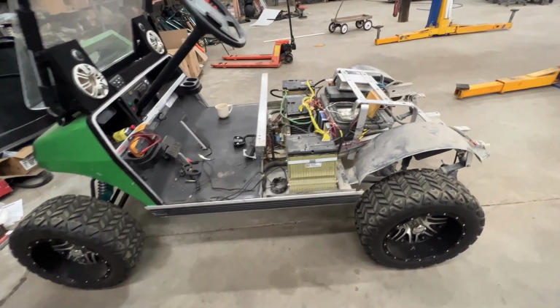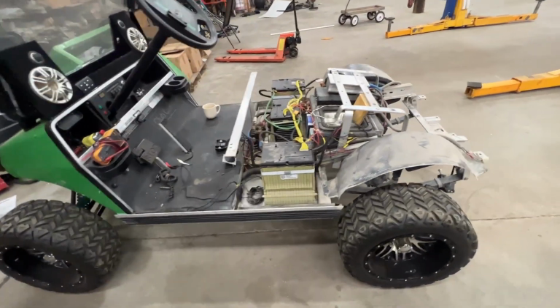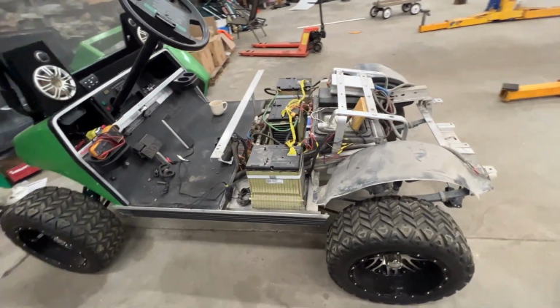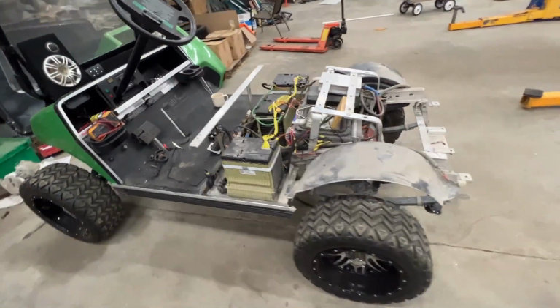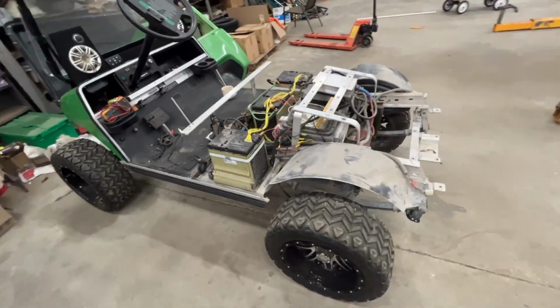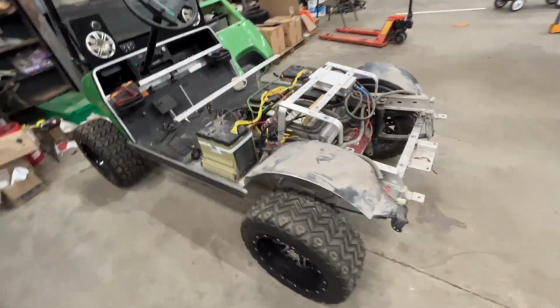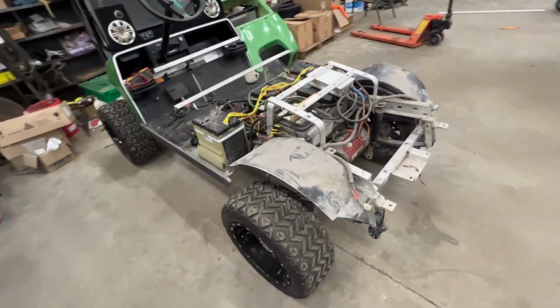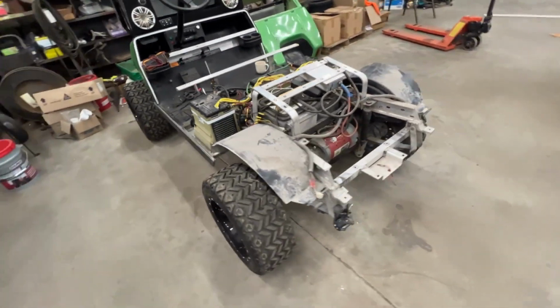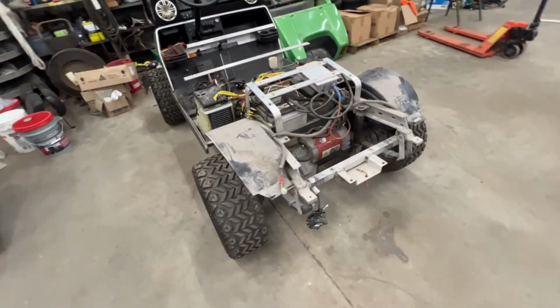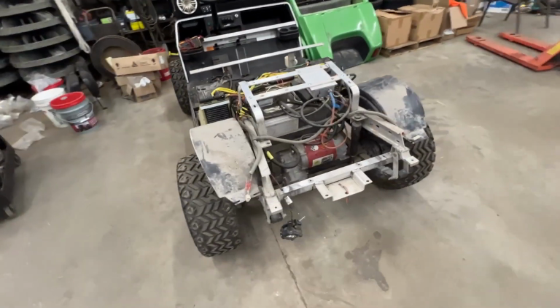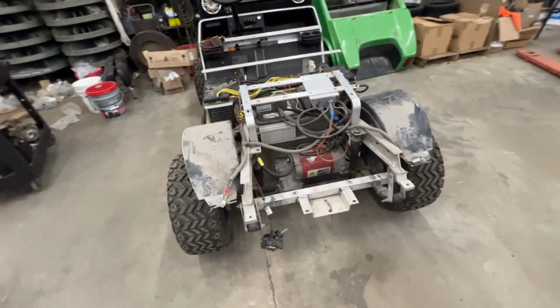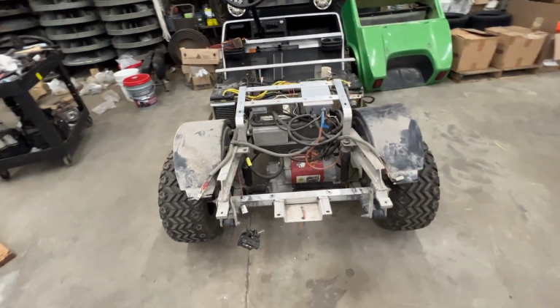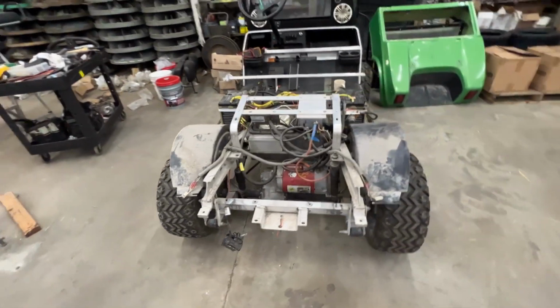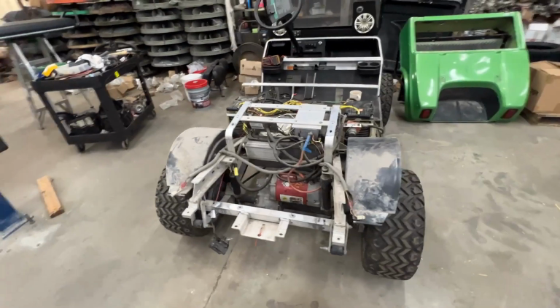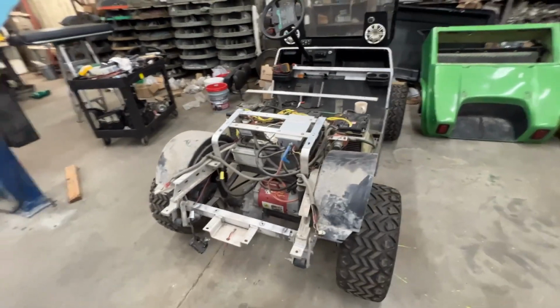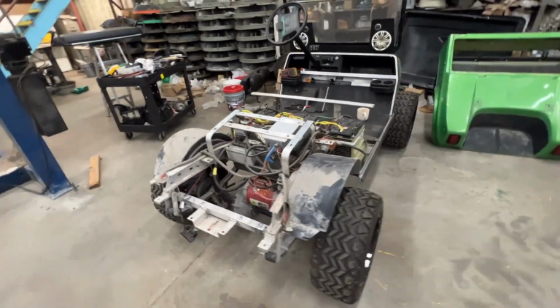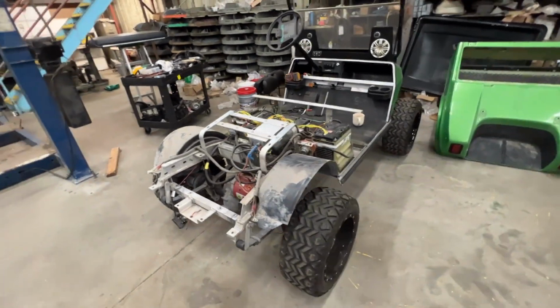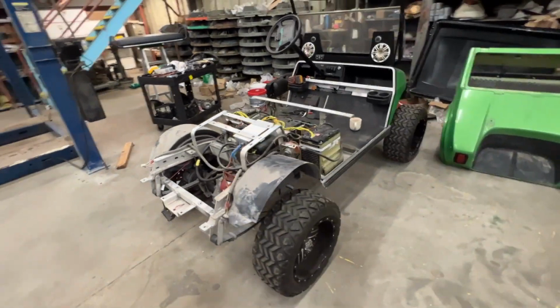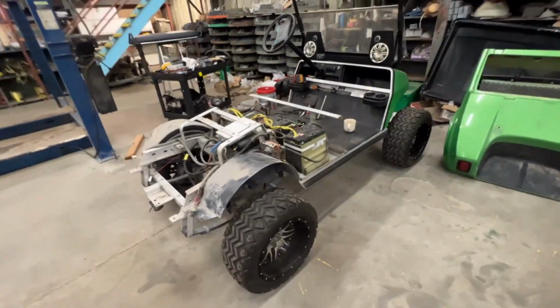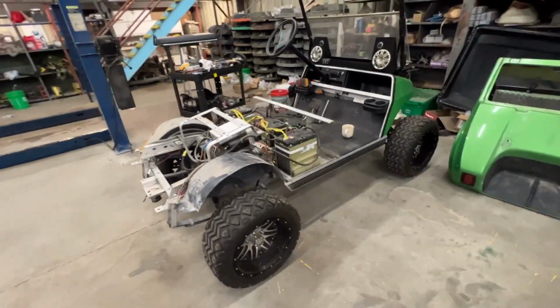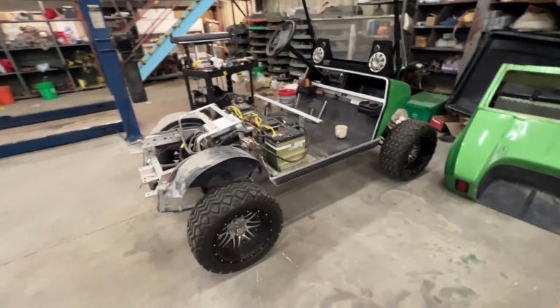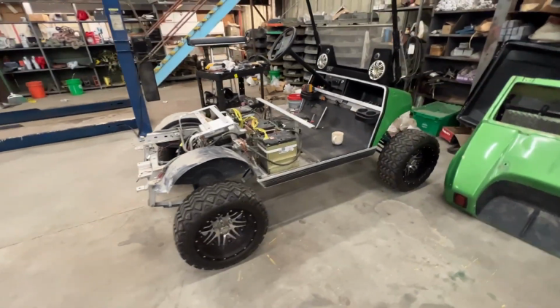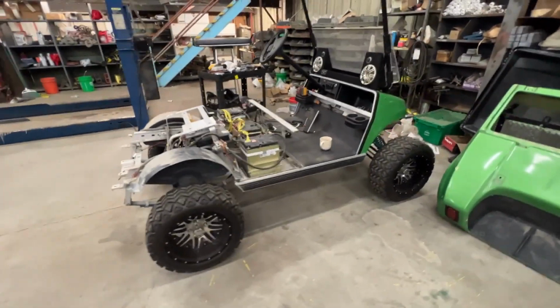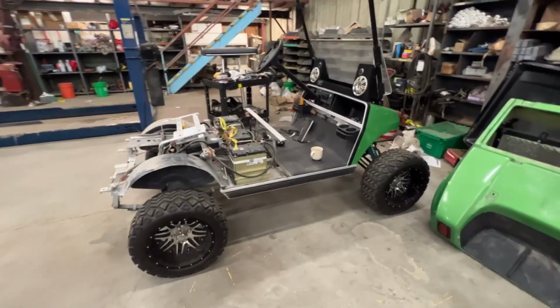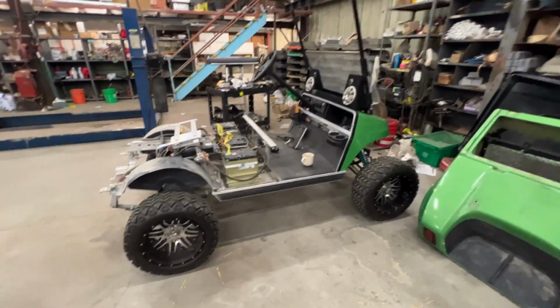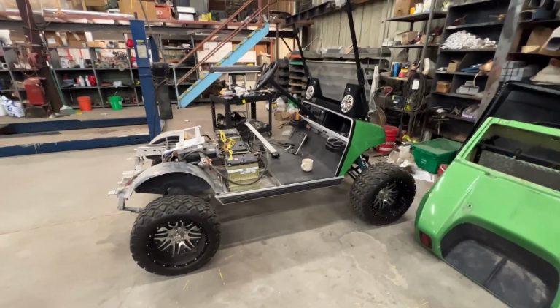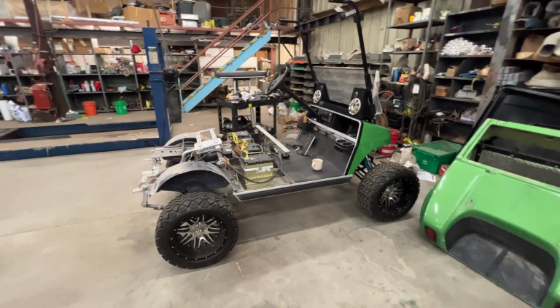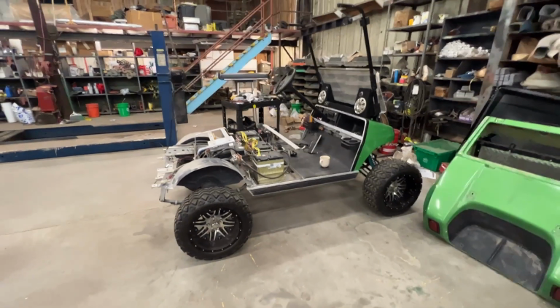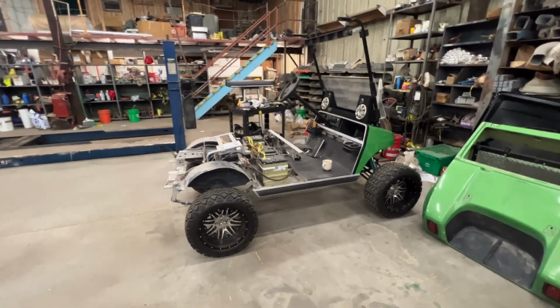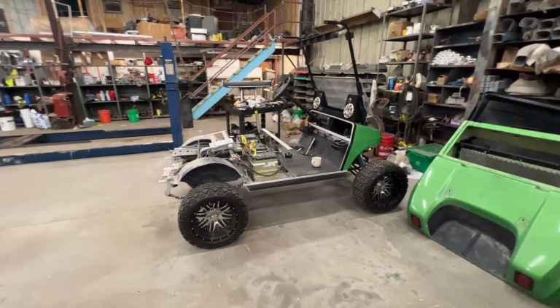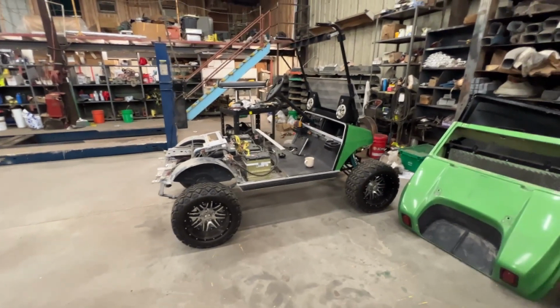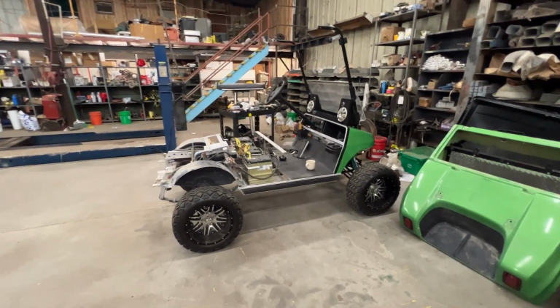But this is the cart that started it all for me. Now my brother owns it. We're fixing to upgrade it - he wants to do some changes on it. We're going to add some batteries and get his run time up.